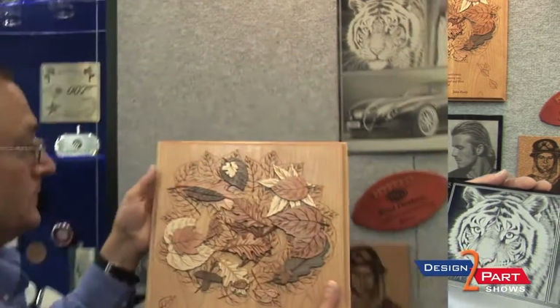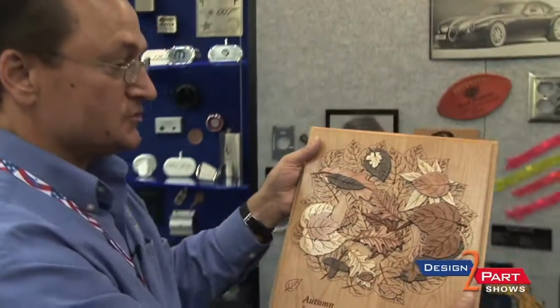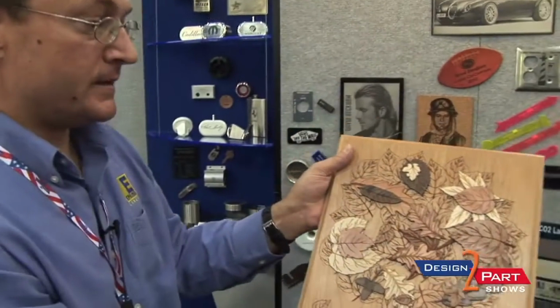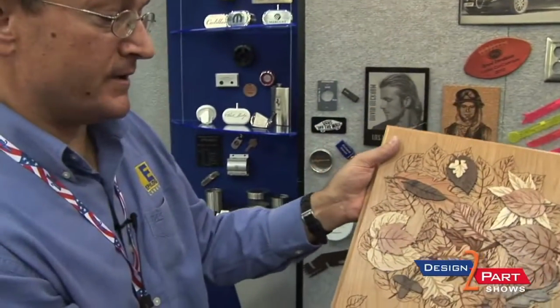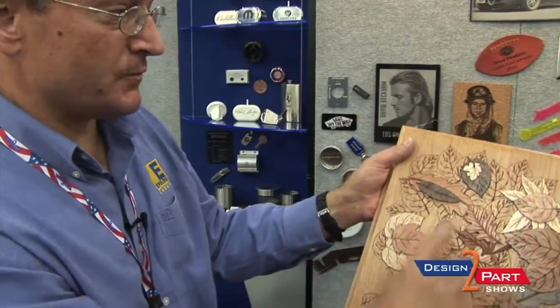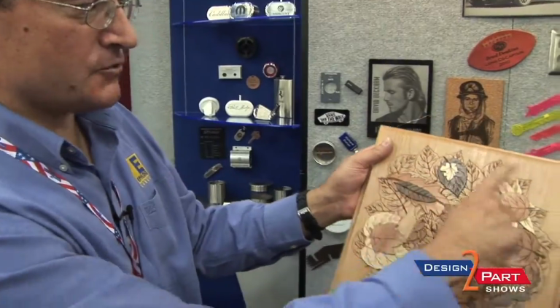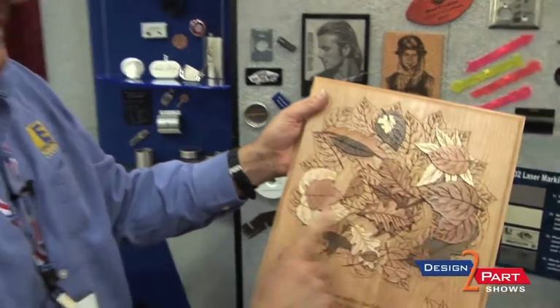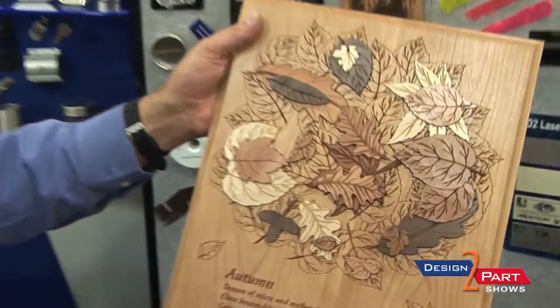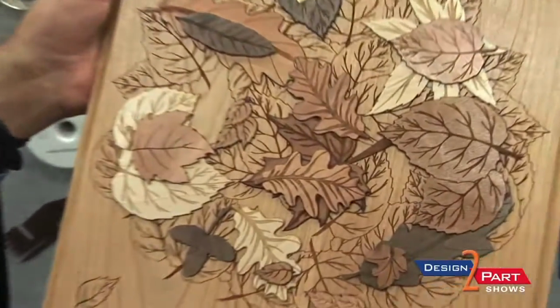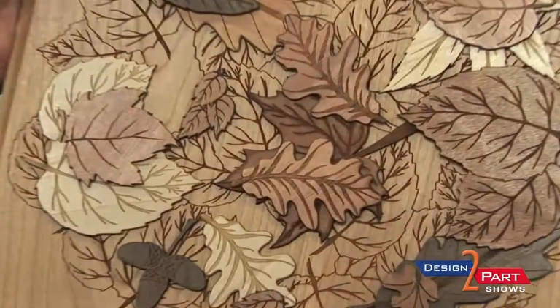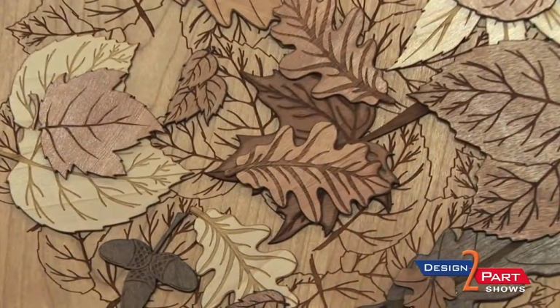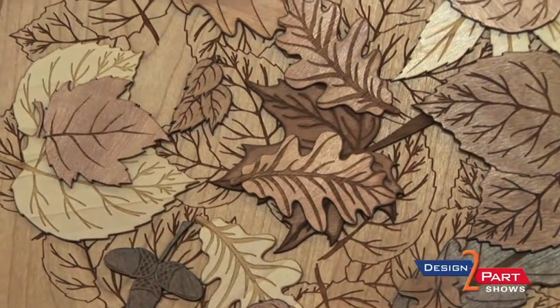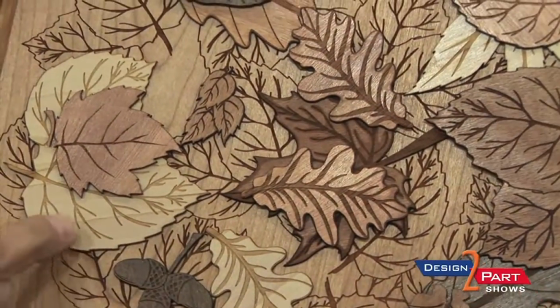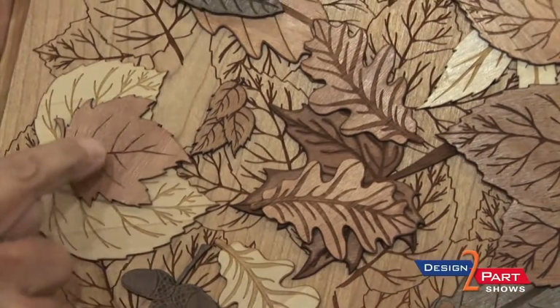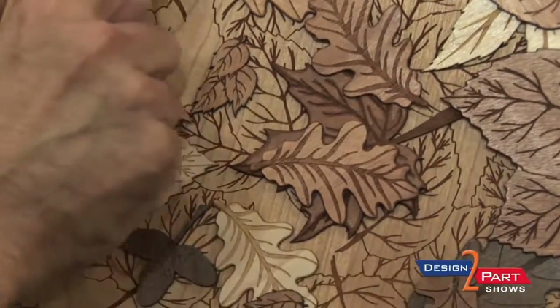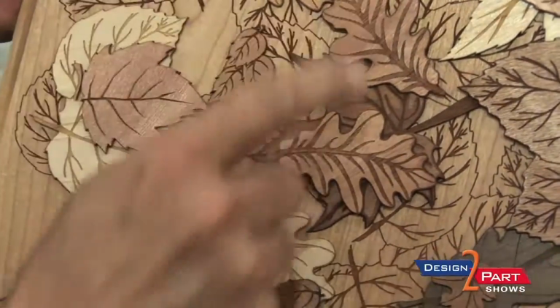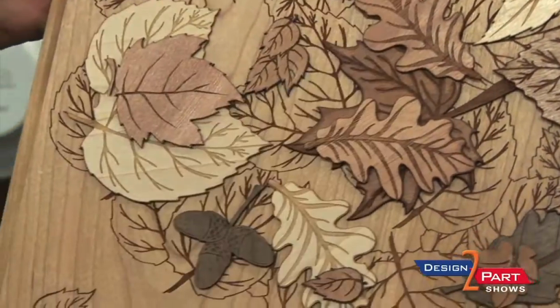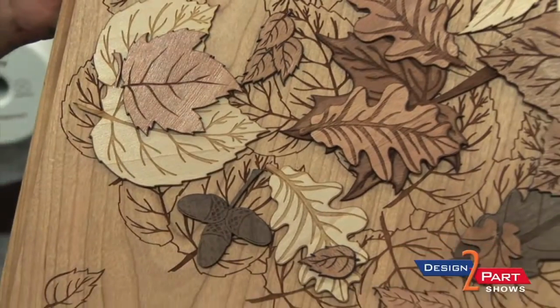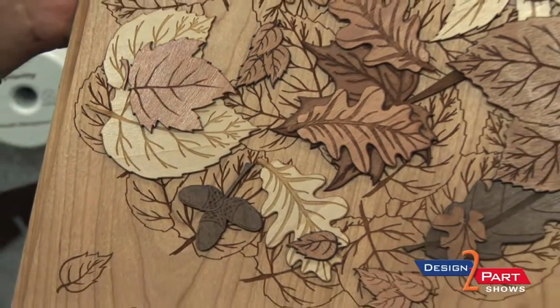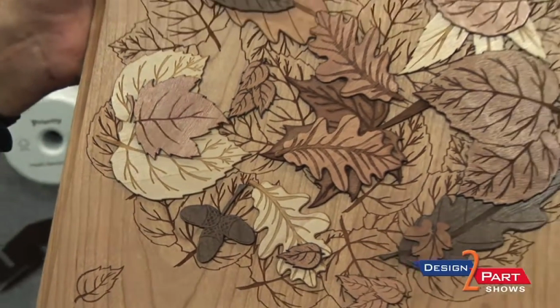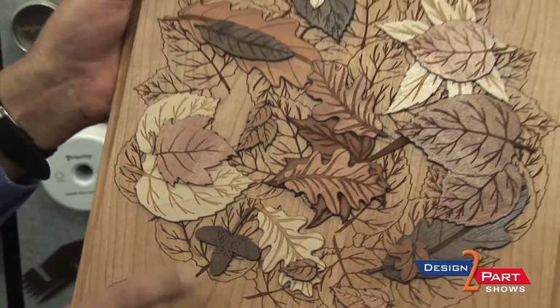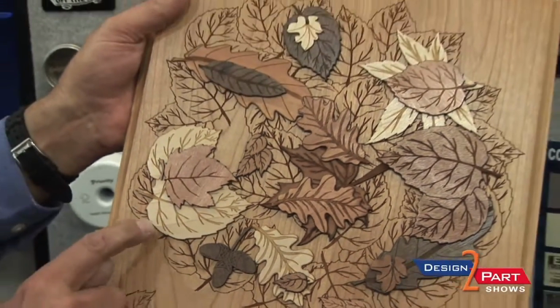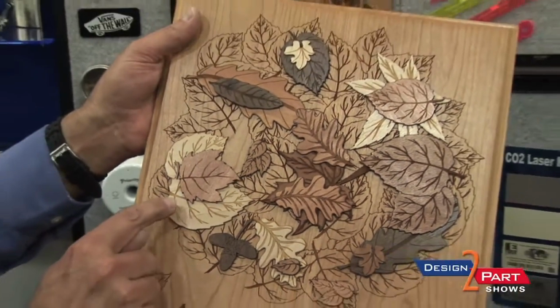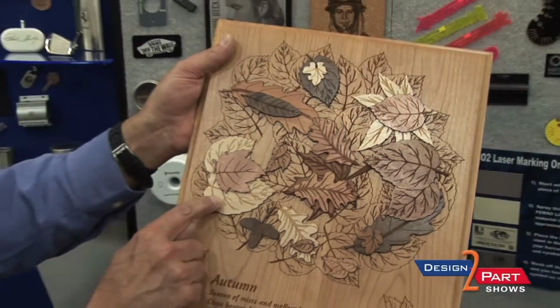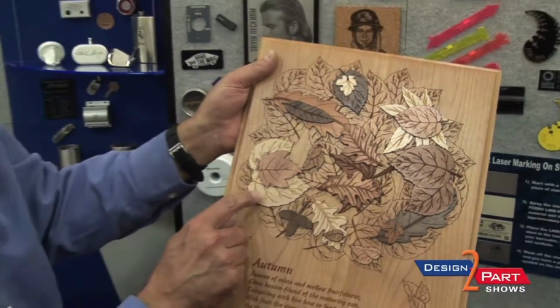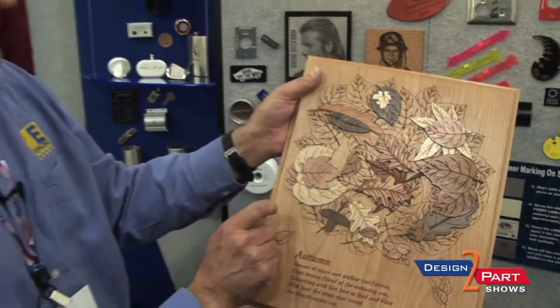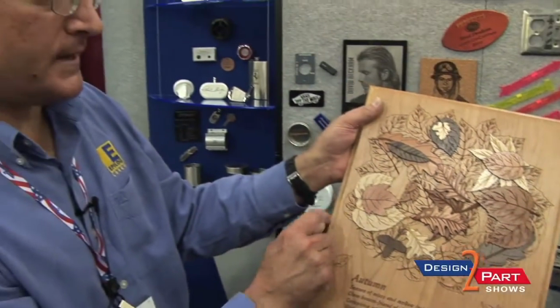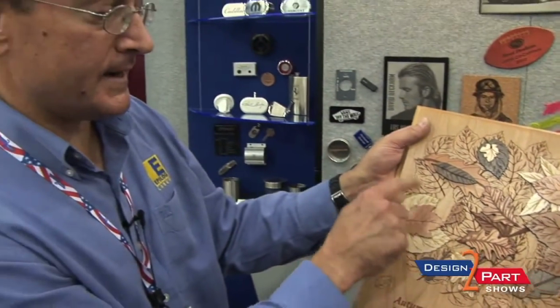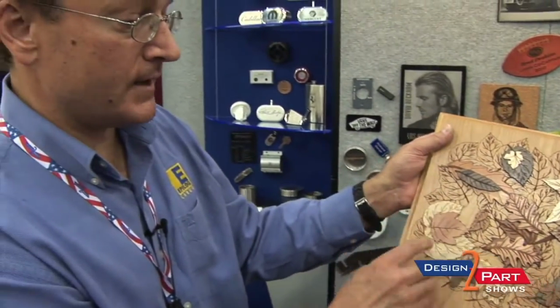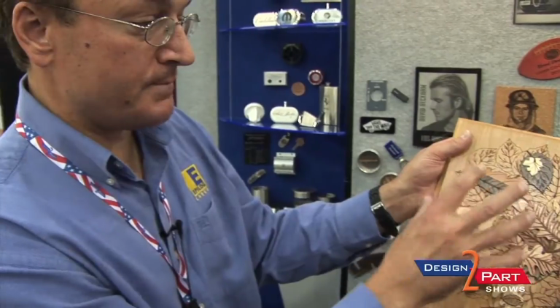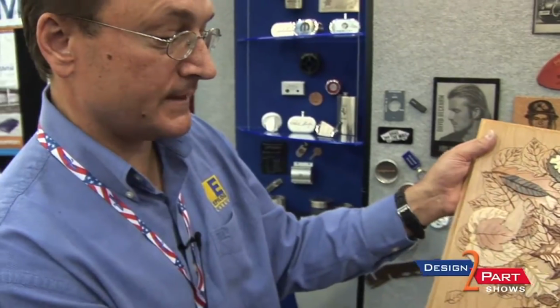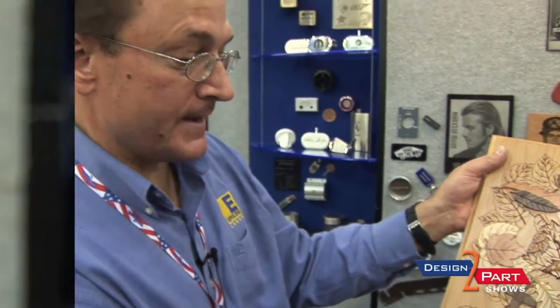This is wood — what we did is we lasered and engraved the background, then went in and laser engraved different colors of woods and glued them on. So the system was able to engrave this wood, cut it out, and then we apply it.